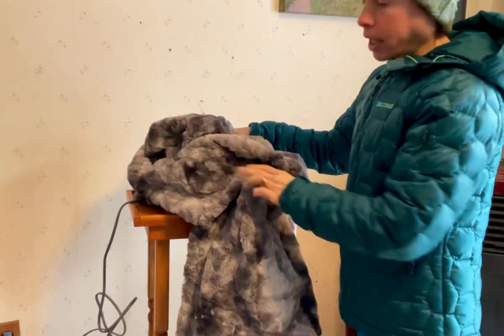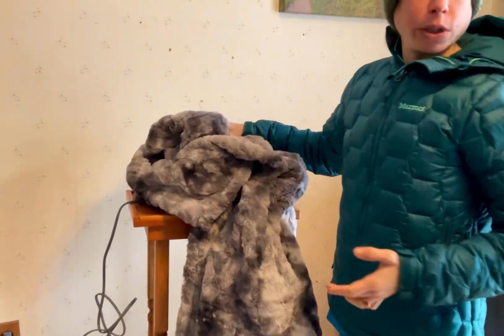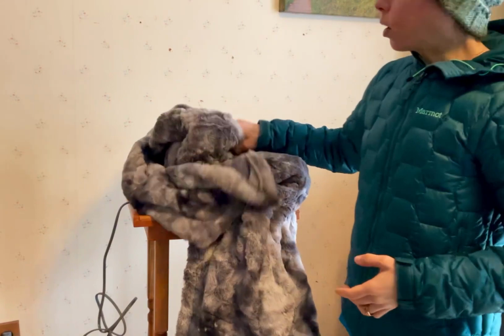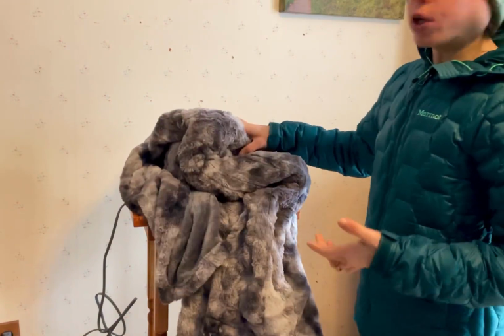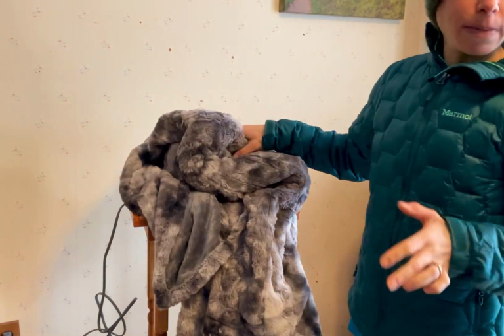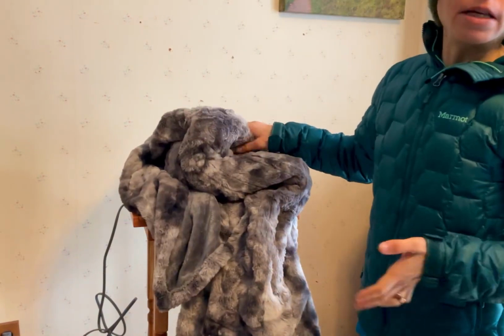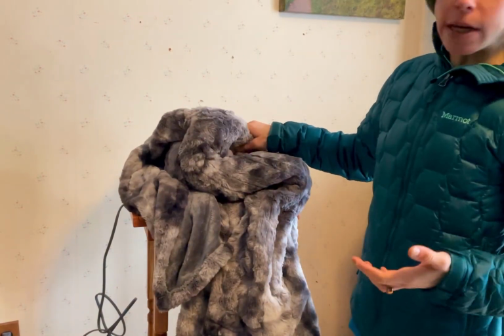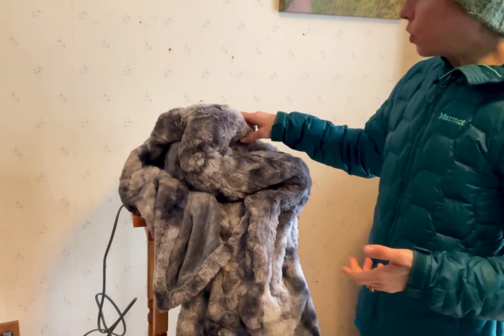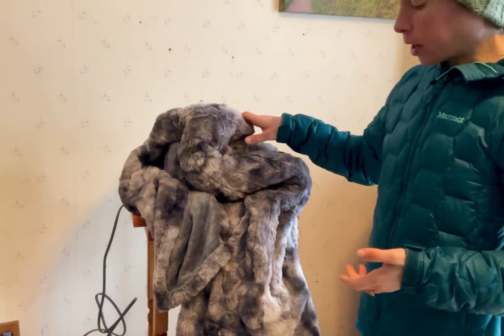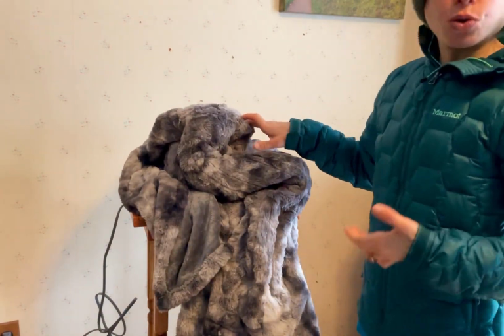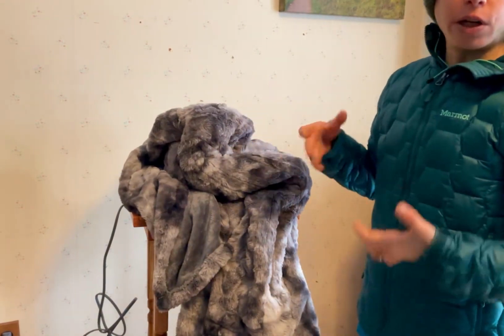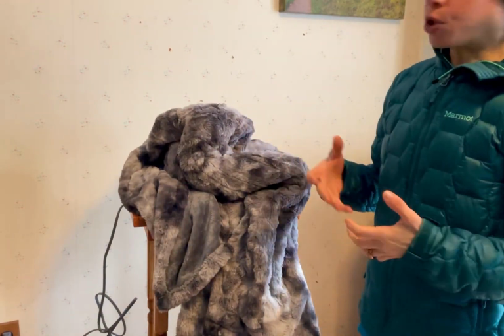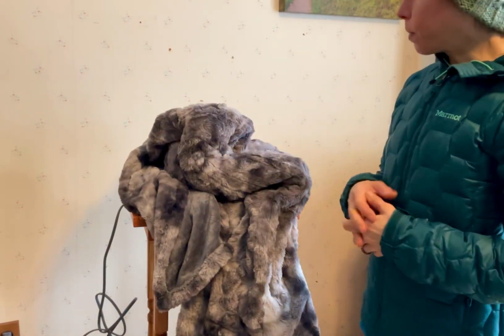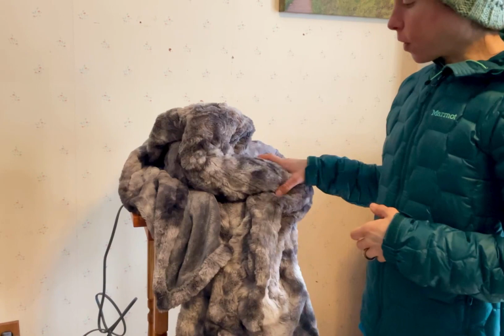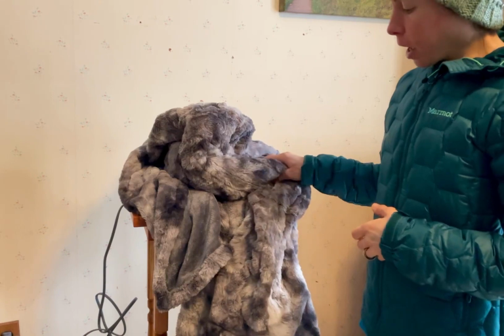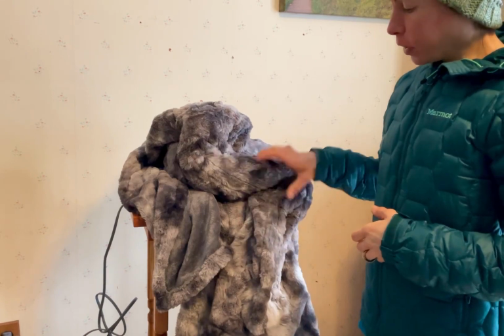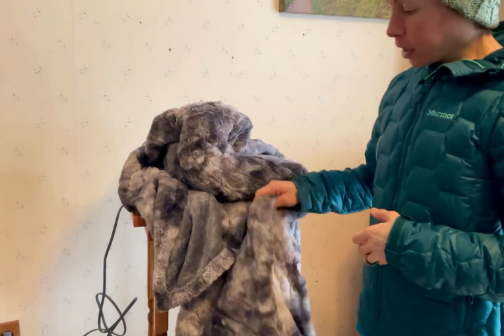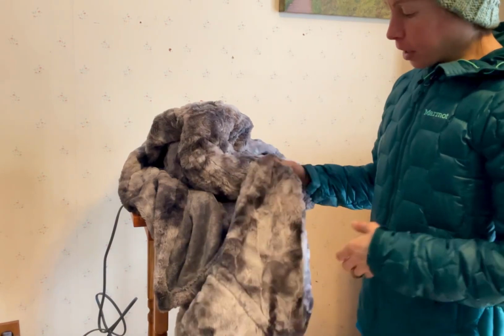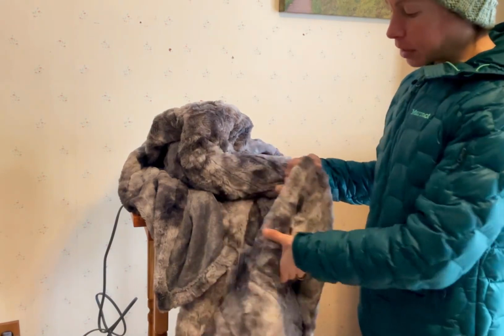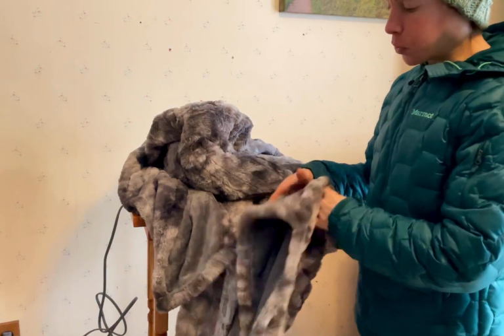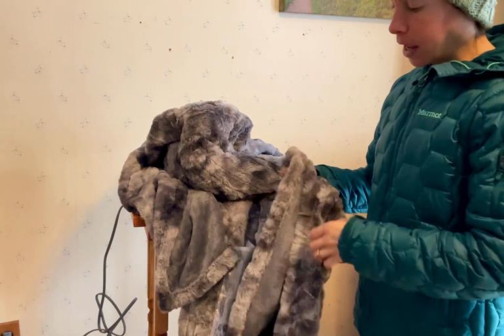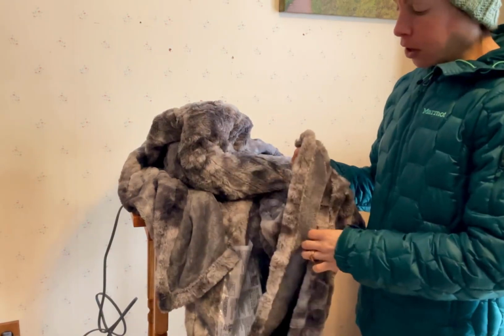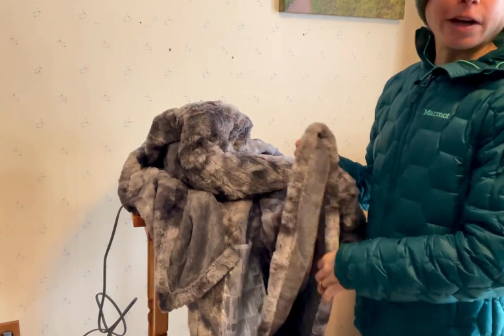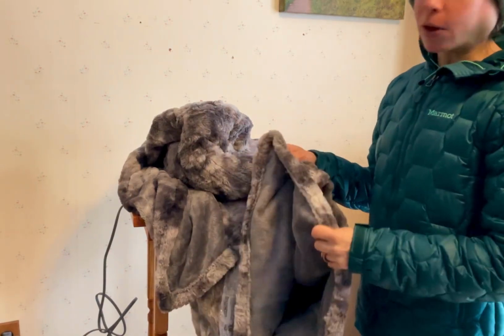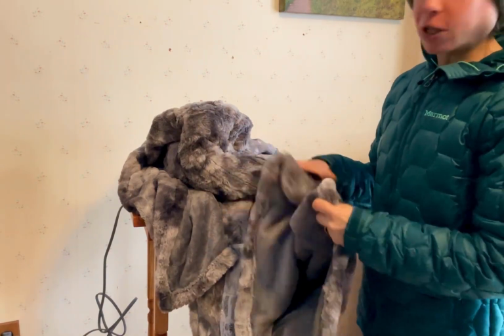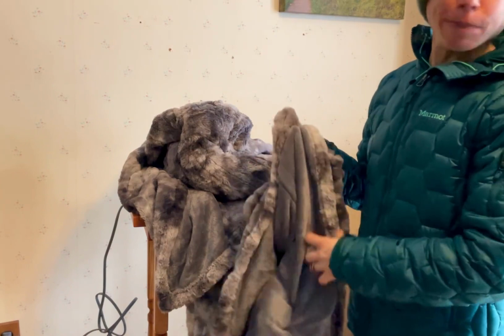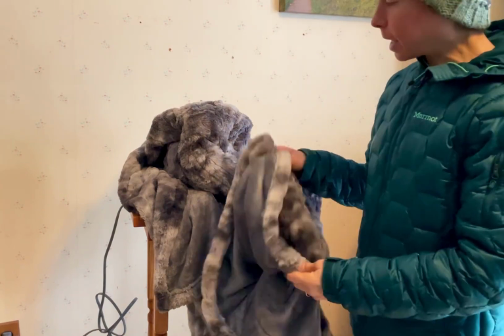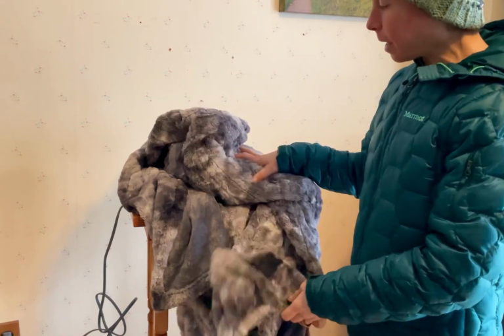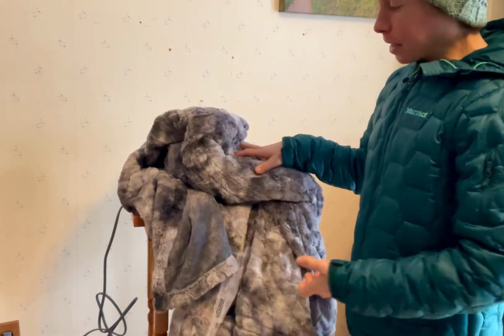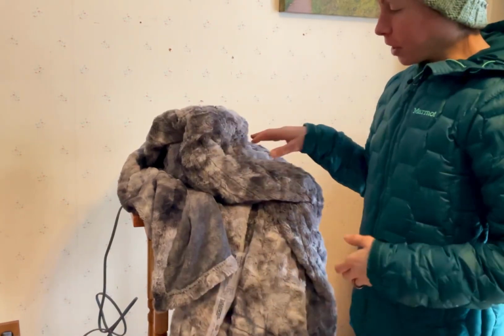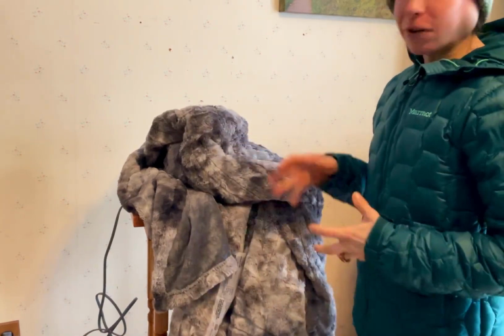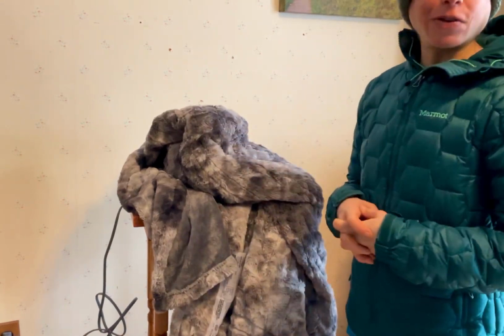It gets really warm, but you can also keep it on a nice low setting if you just want a gentle warmth, so I'm really loving it. It's kind of a joke in my house that when I come in from the cold I'm like, get my blanket — that's how much I like it. It's great.